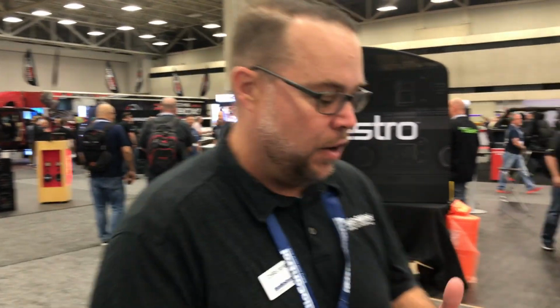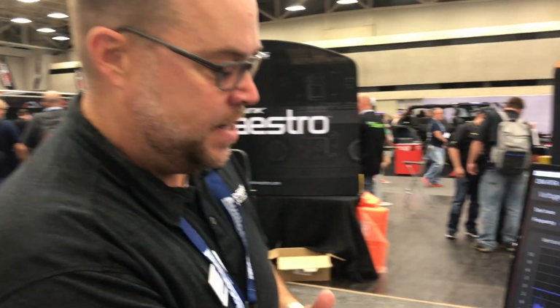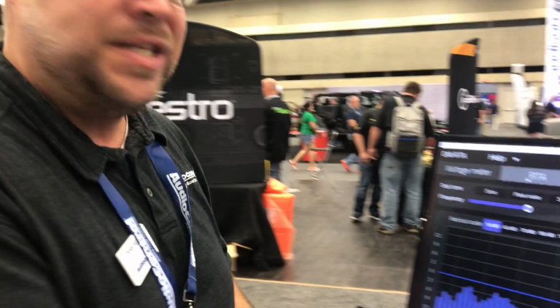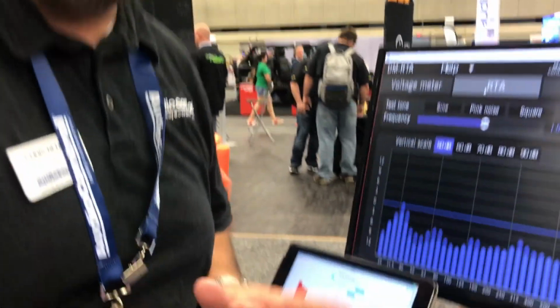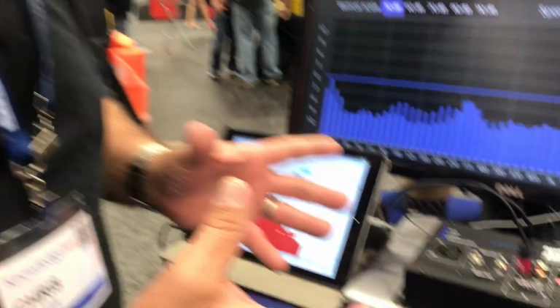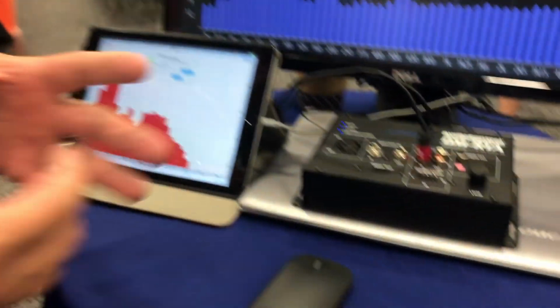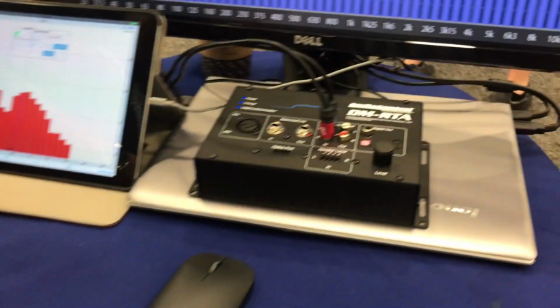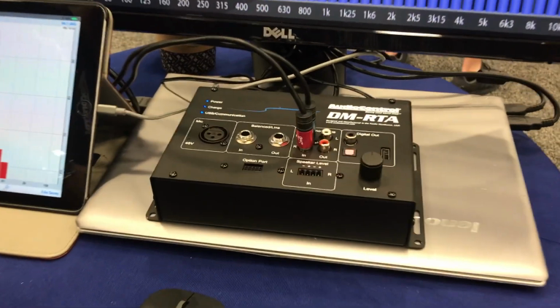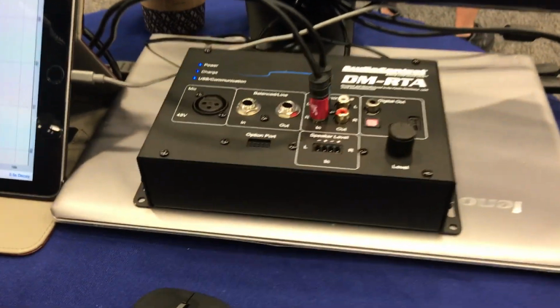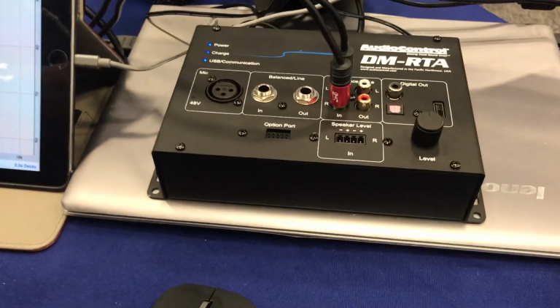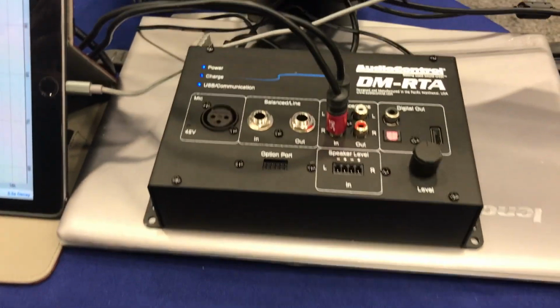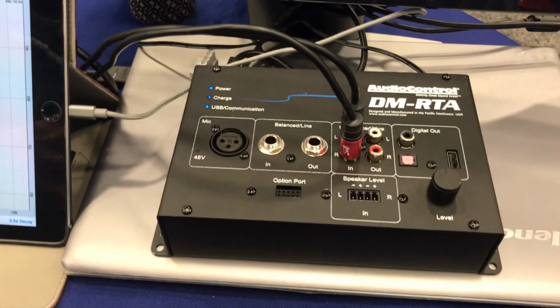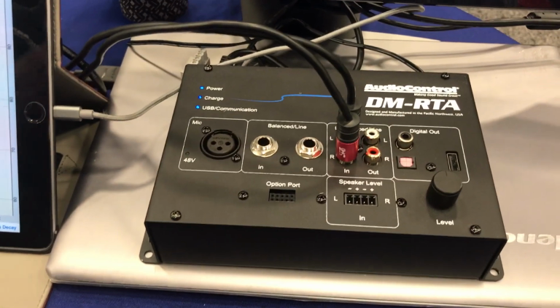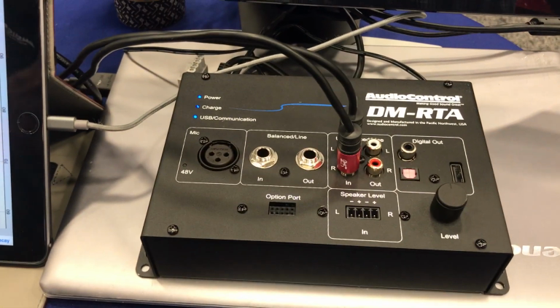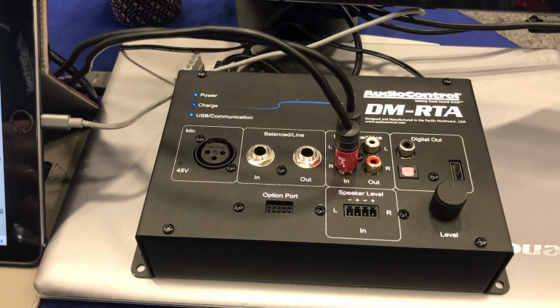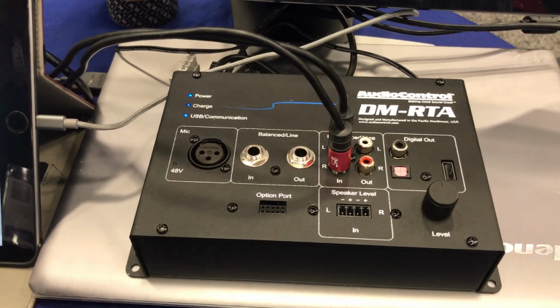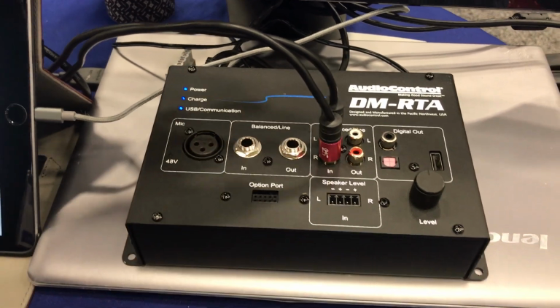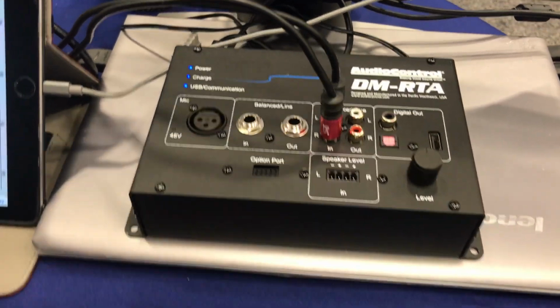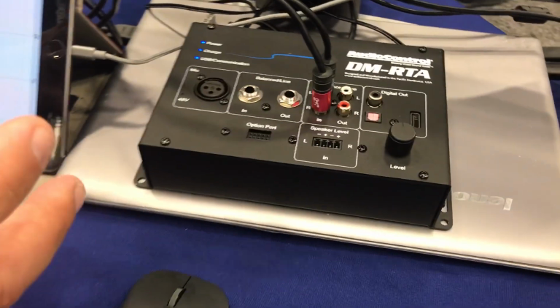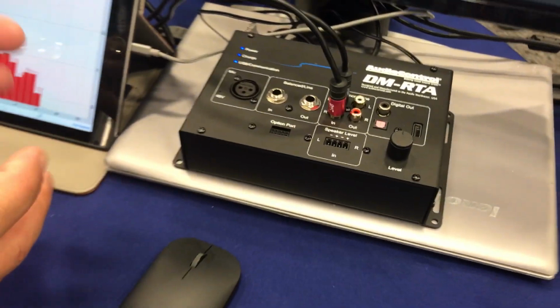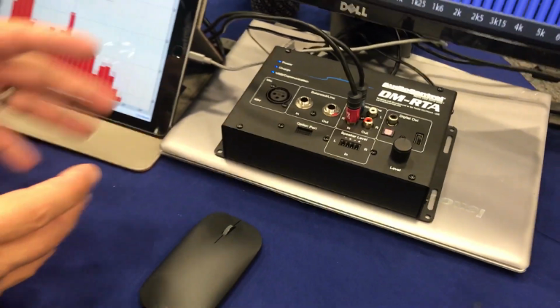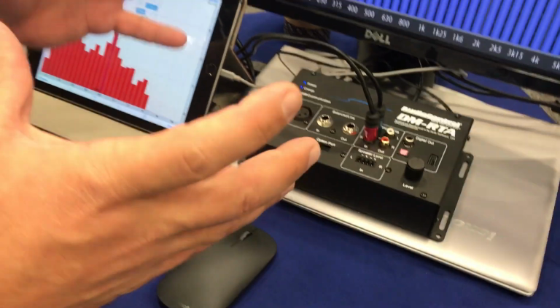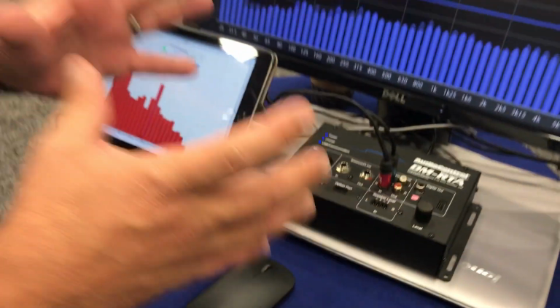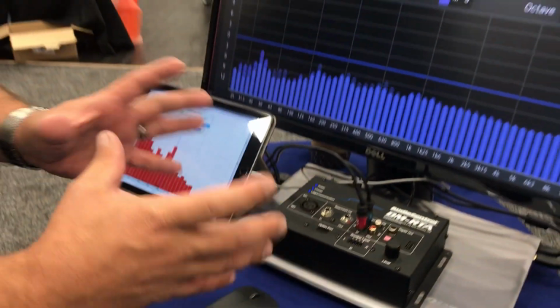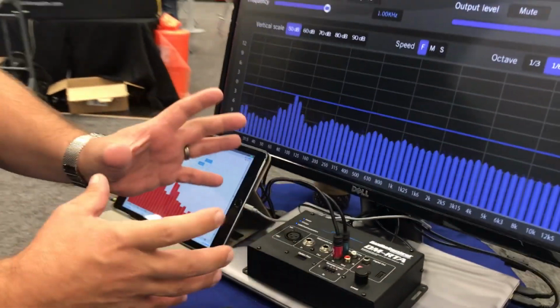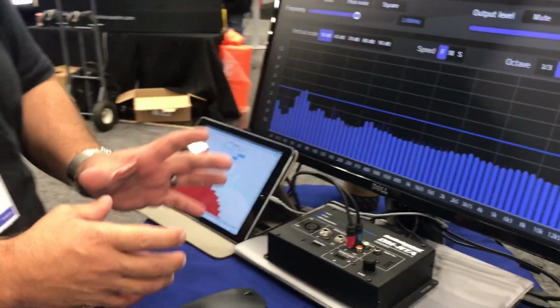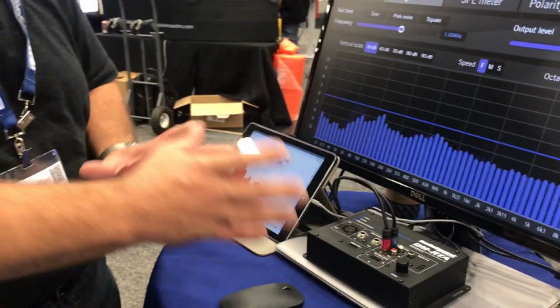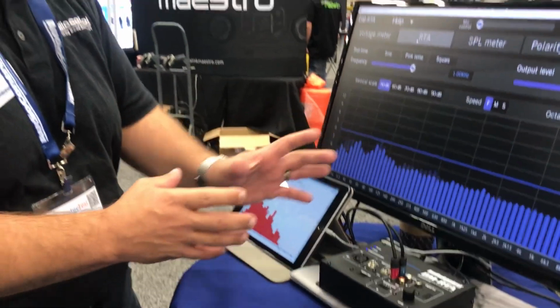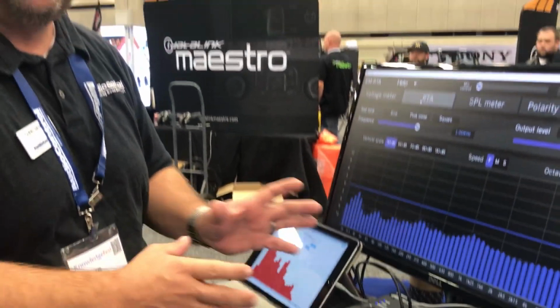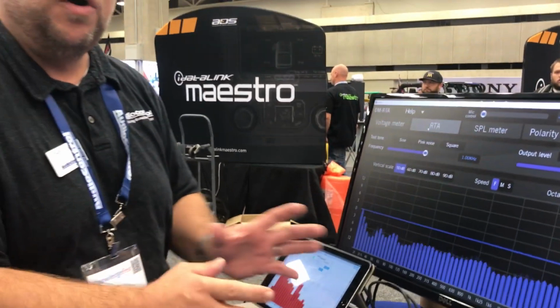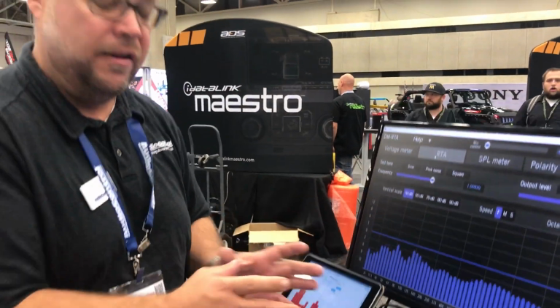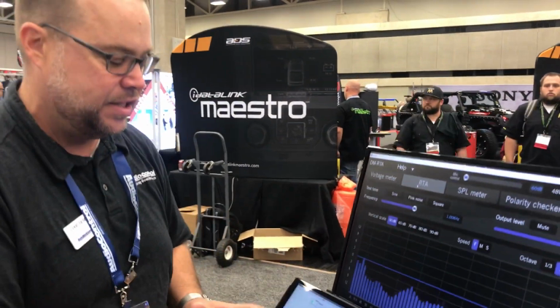The DMRTA is a nice black box that has a built-in battery. You're going to have three to five hours of work time on it. The cool thing is that everything's here for you guys to get plugged in and work through all of your systems.